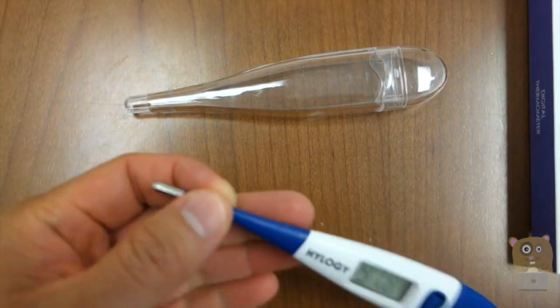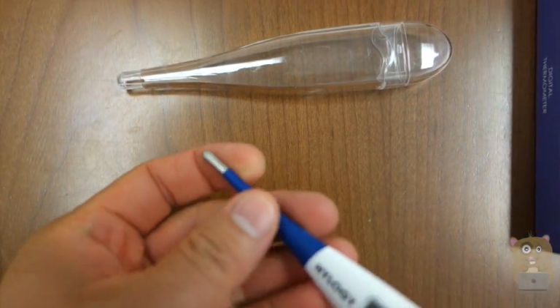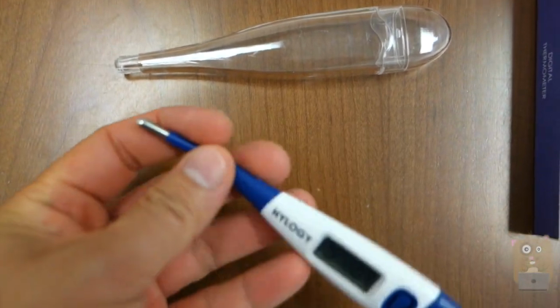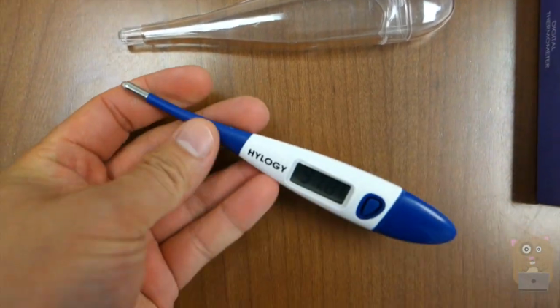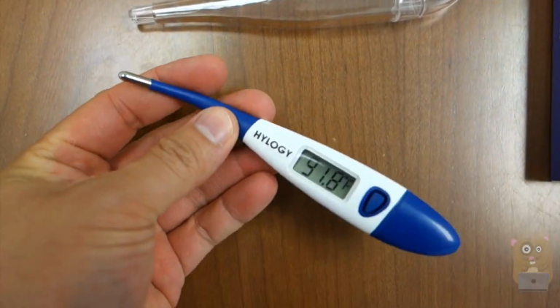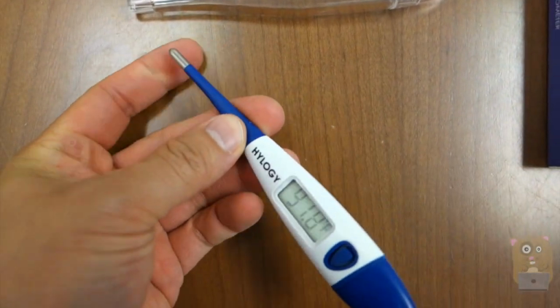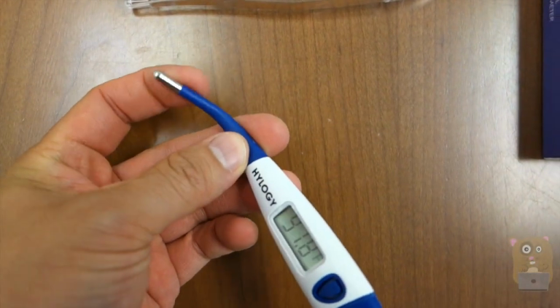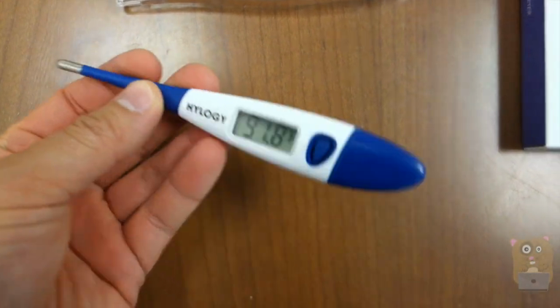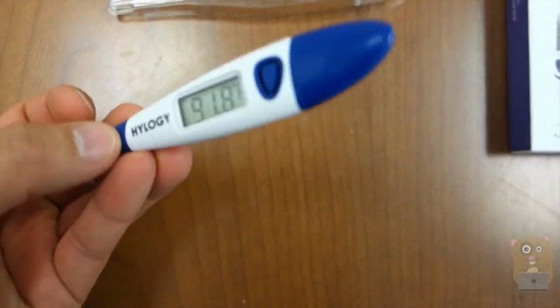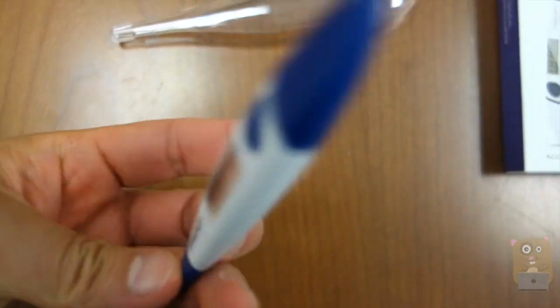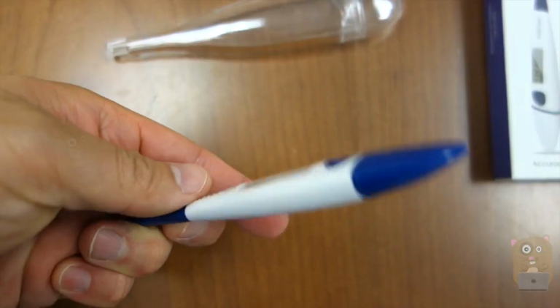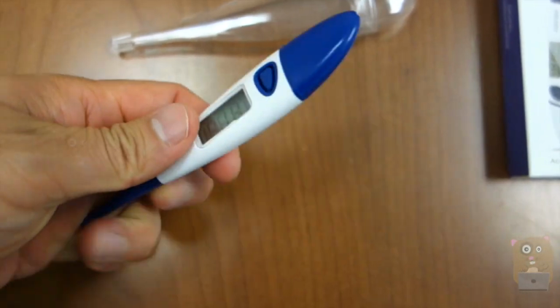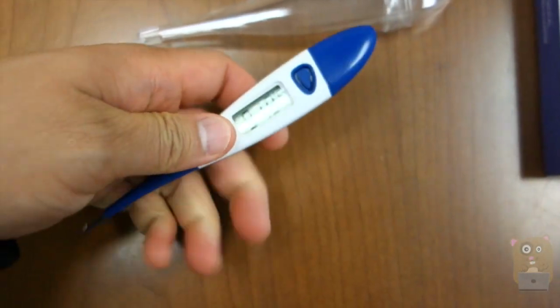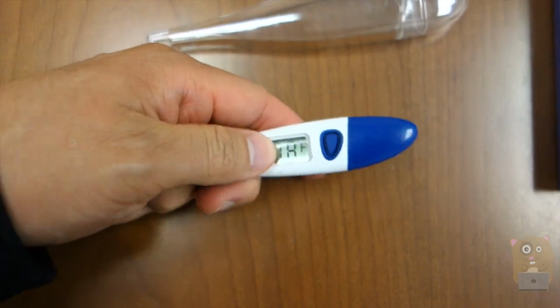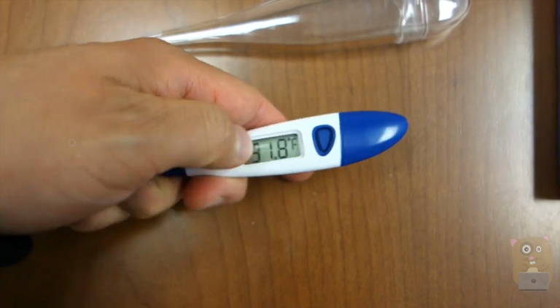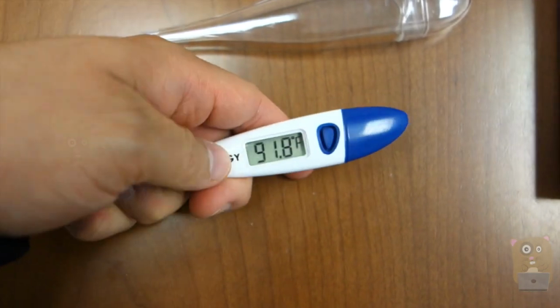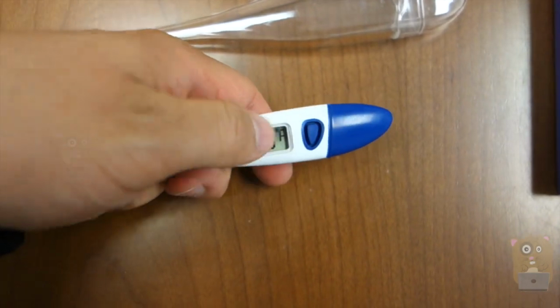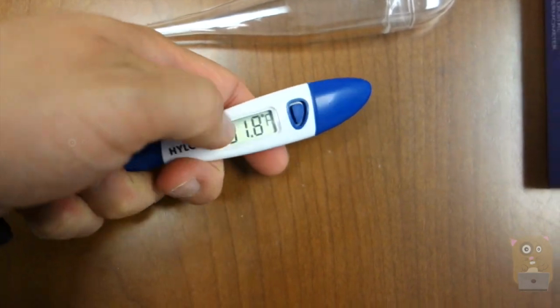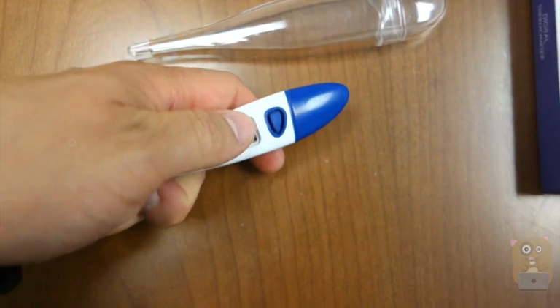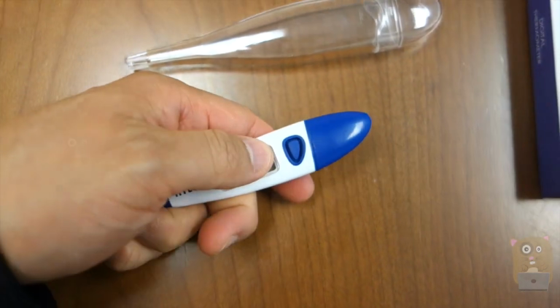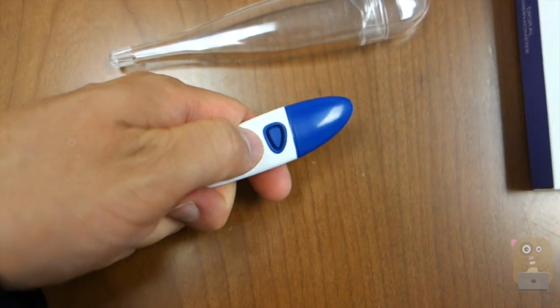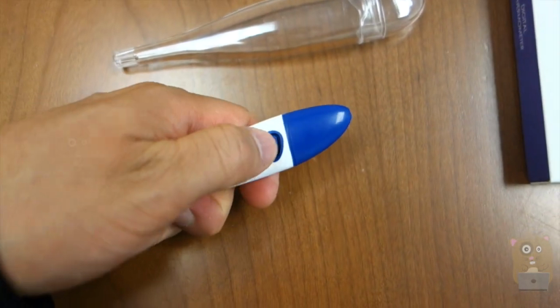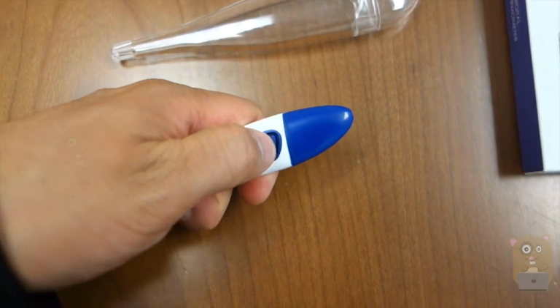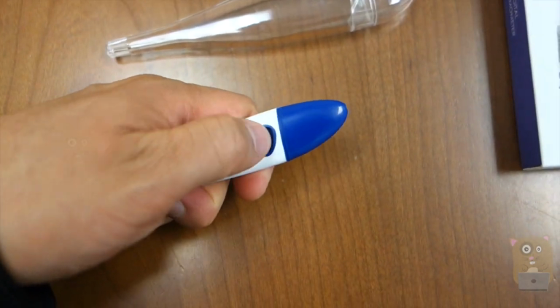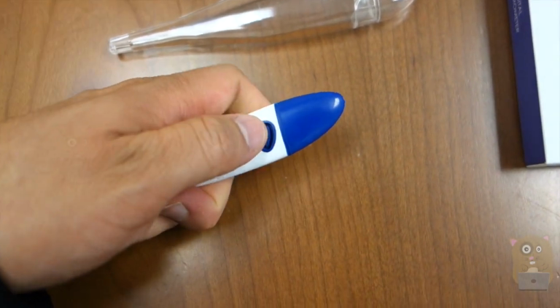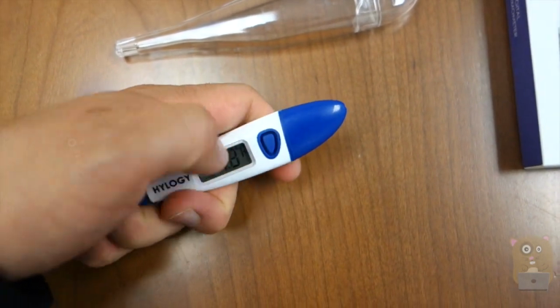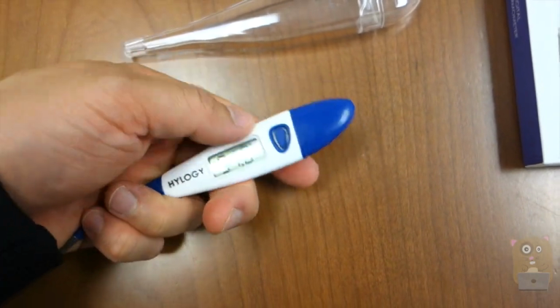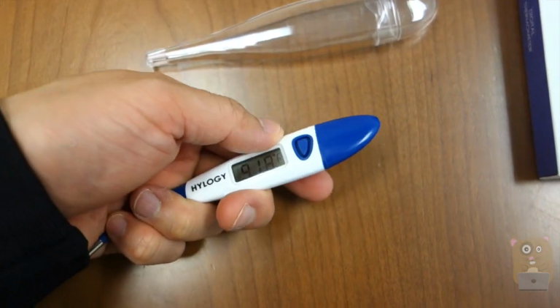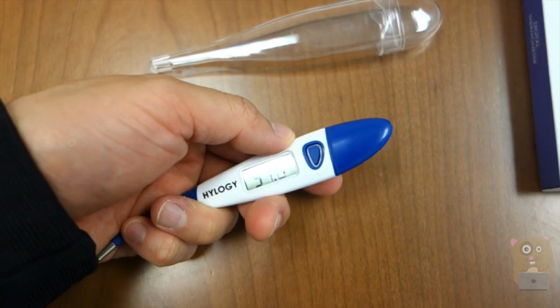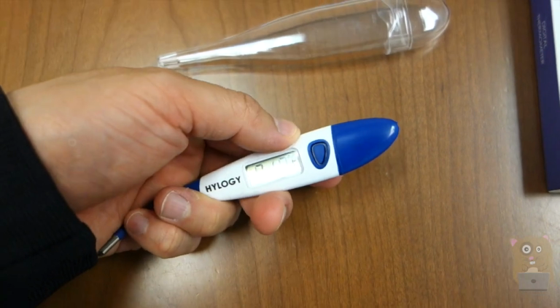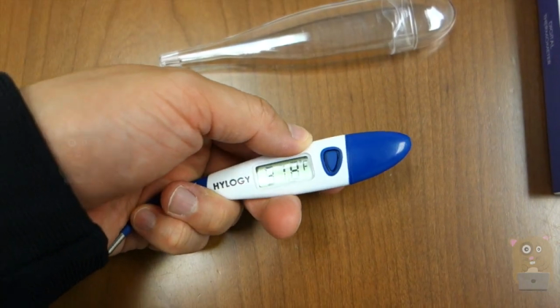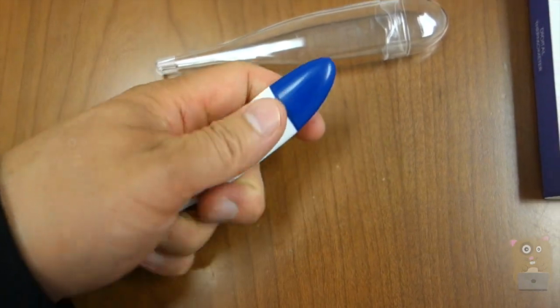The tip measures the temperature, and this part is pliable. It can measure in either Fahrenheit or Celsius. I can switch between those two by just pressing this one button here for about 5 to 10 seconds.